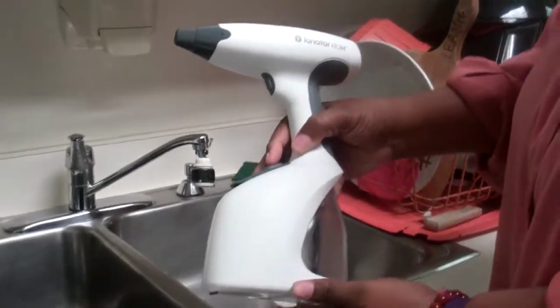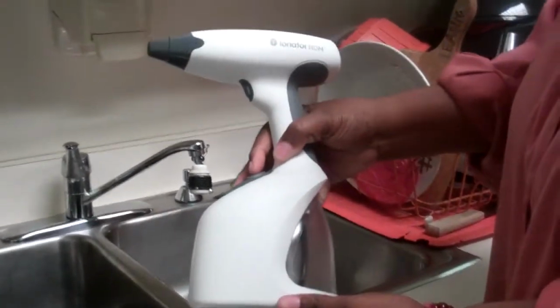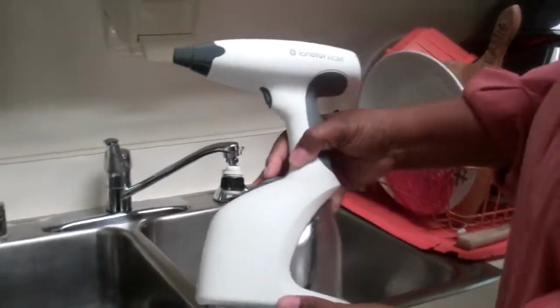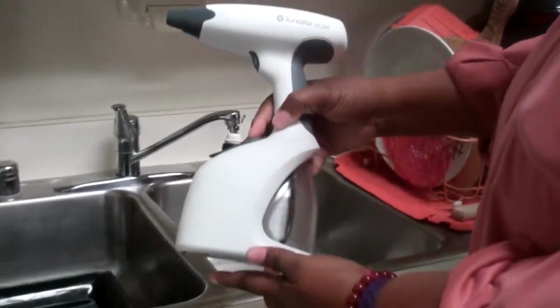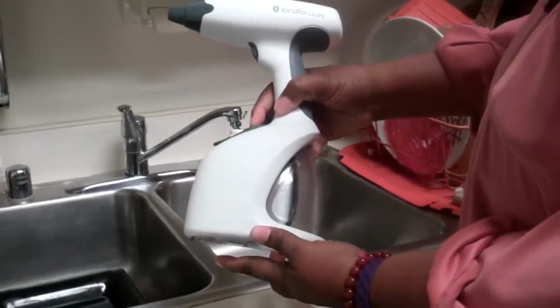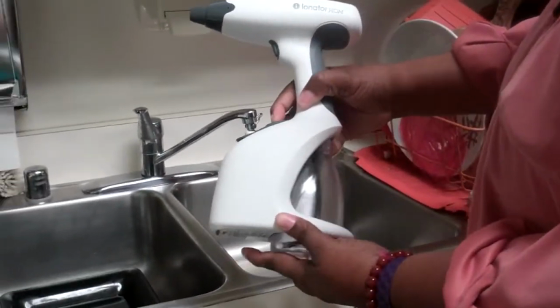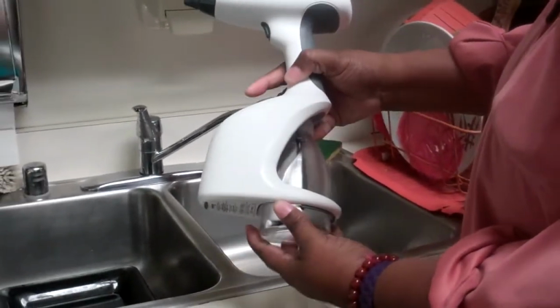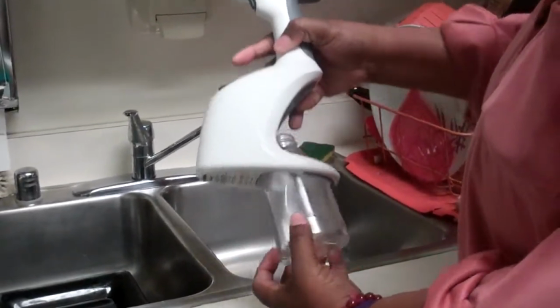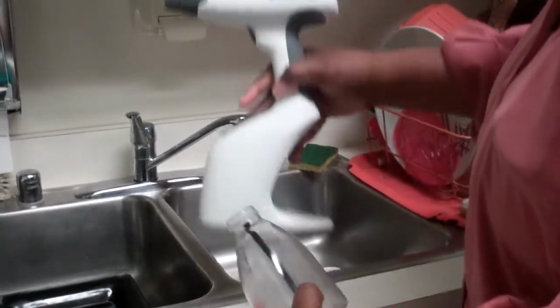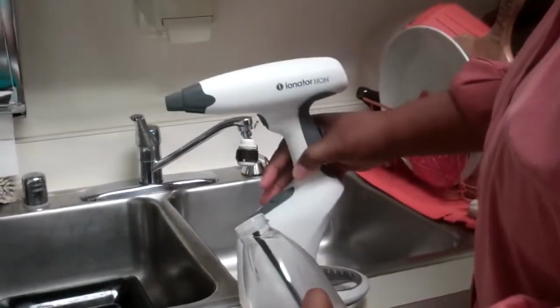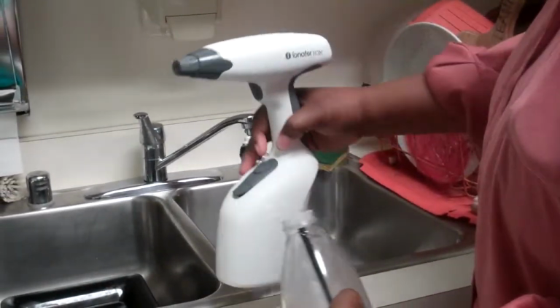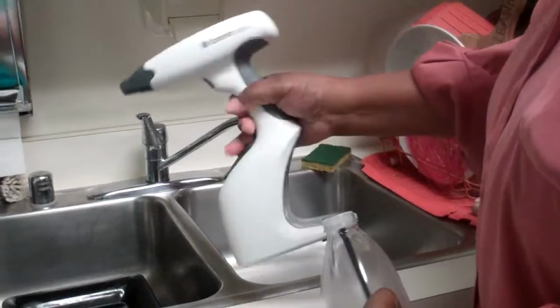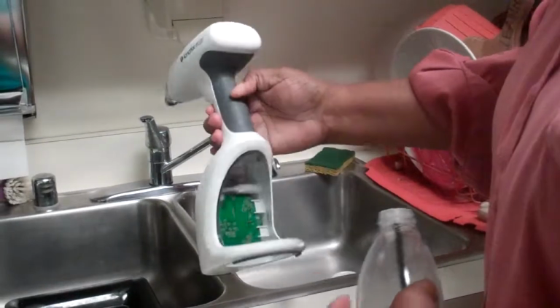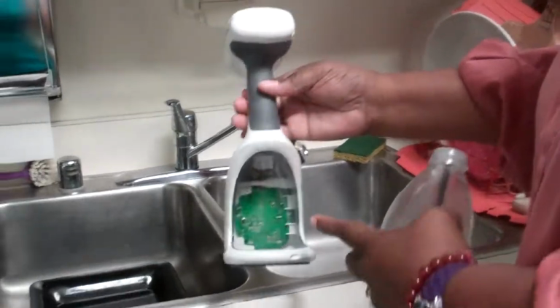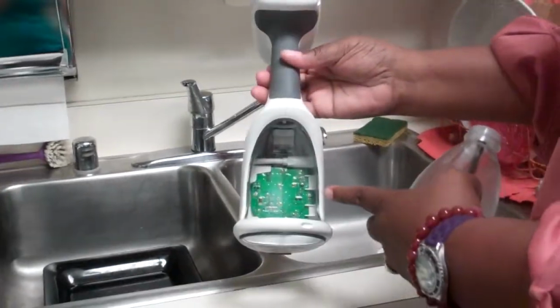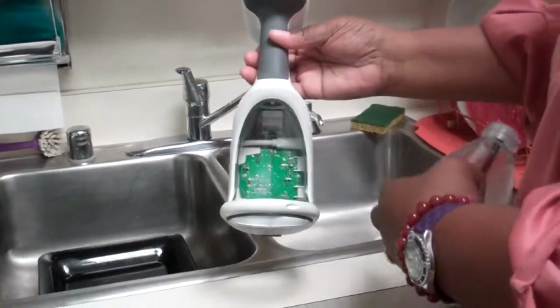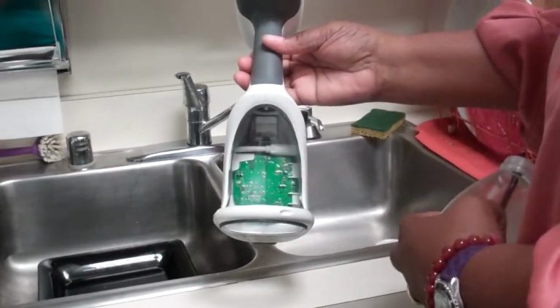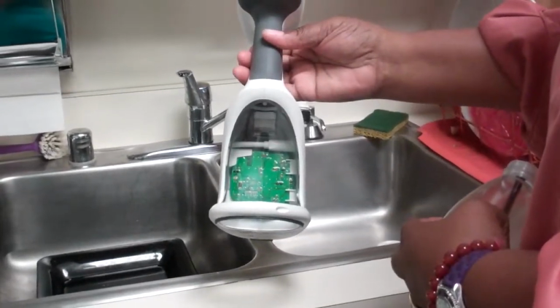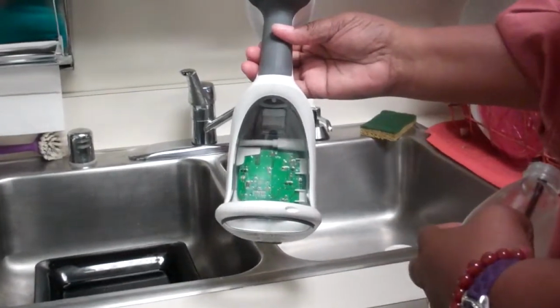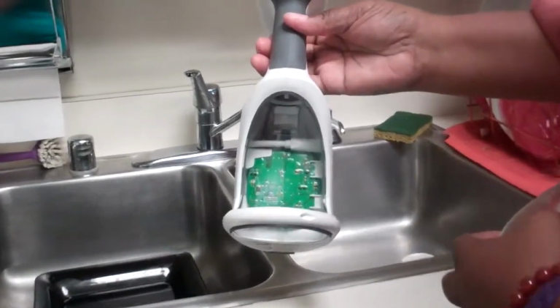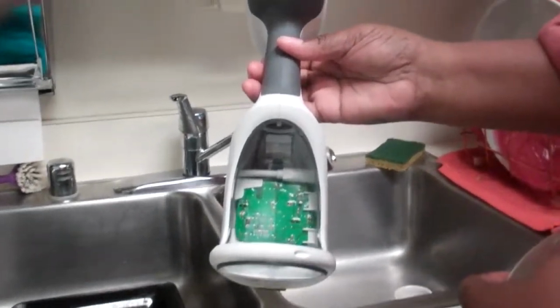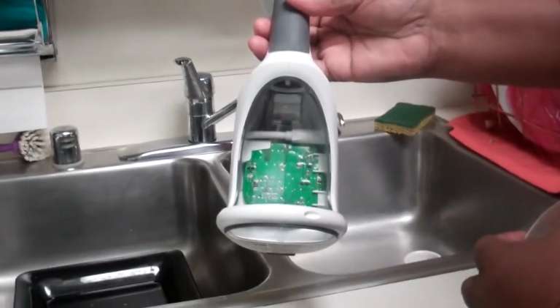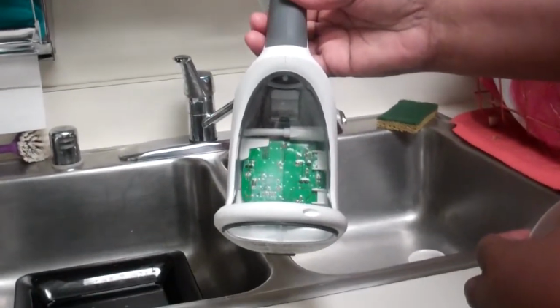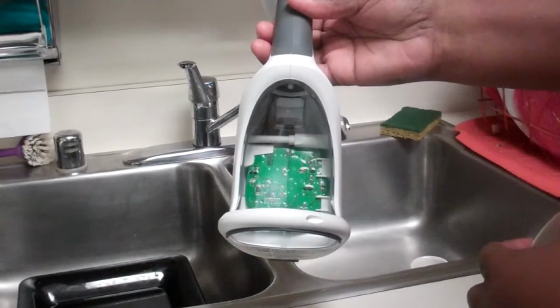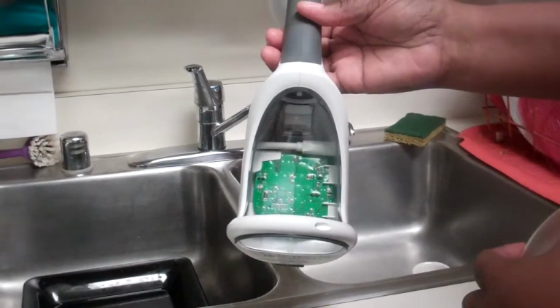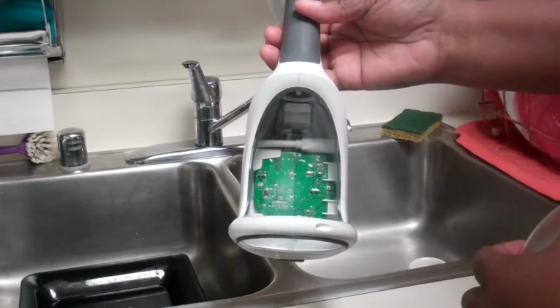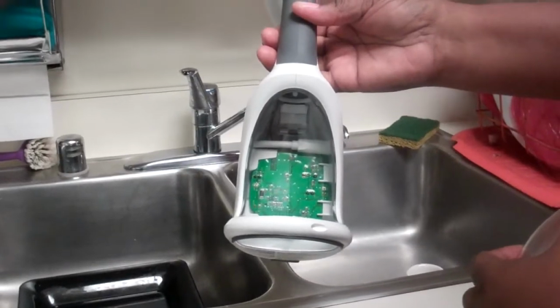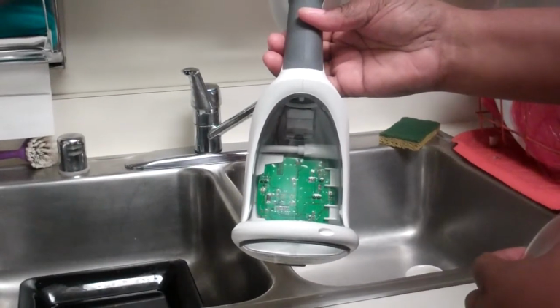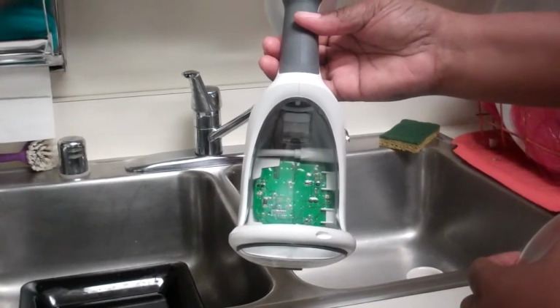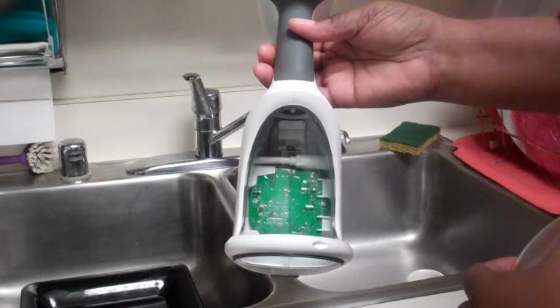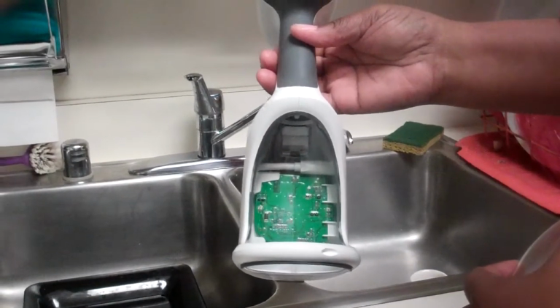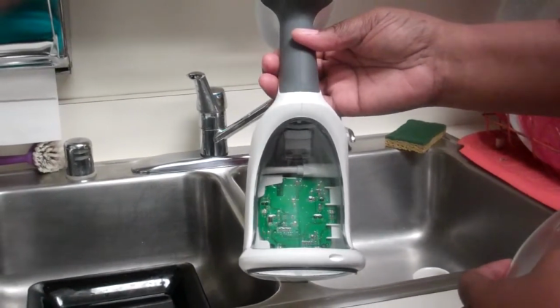If I push this button here, a little reservoir pops out. I just wanted to show you it's got the electronic gizmos there for charging and hopefully for the ionization process.